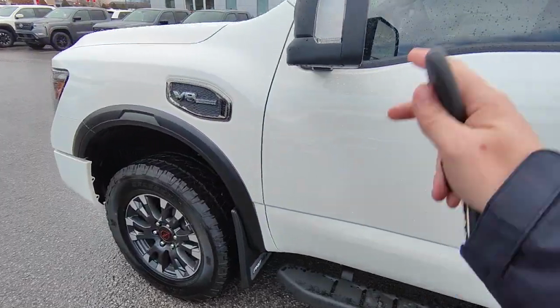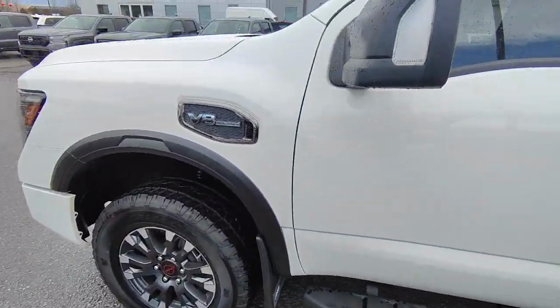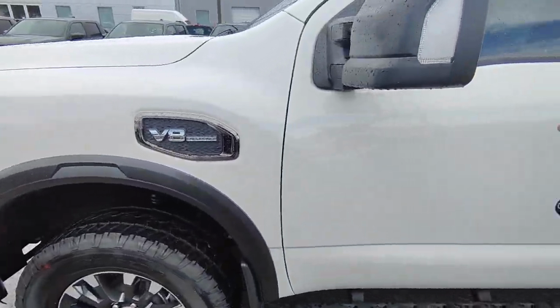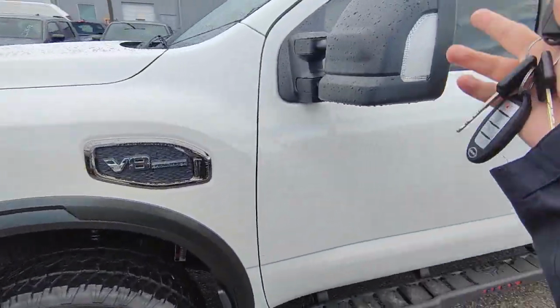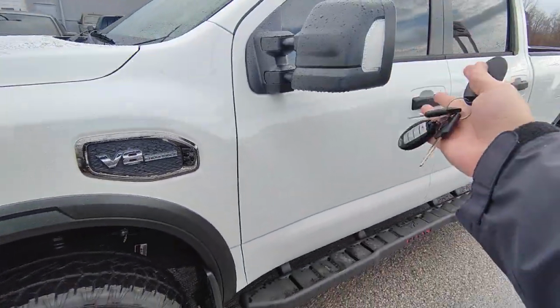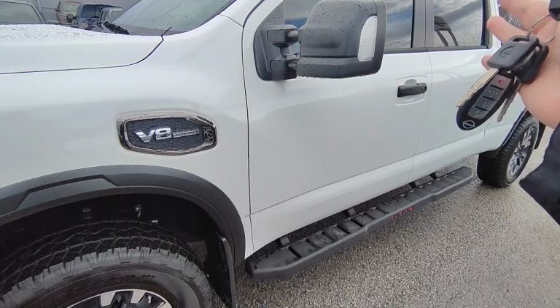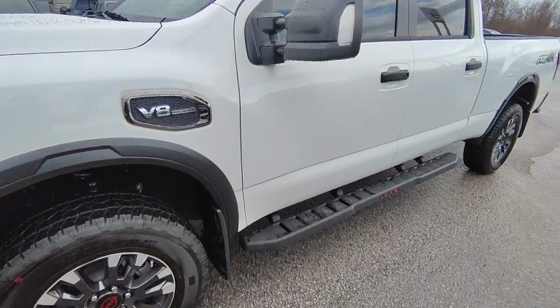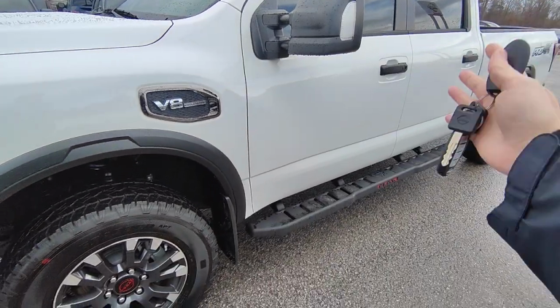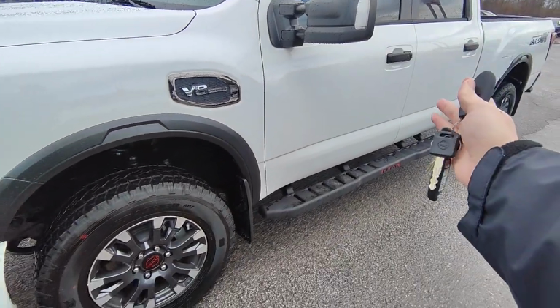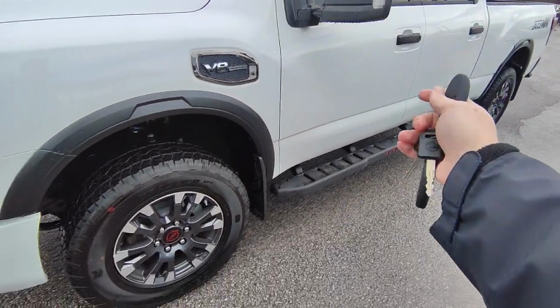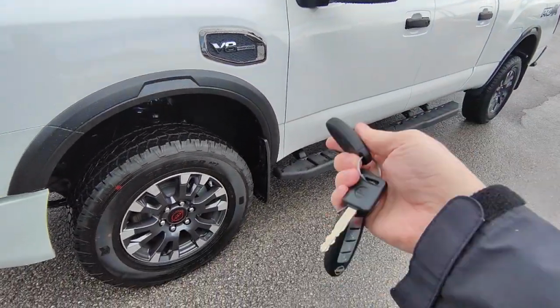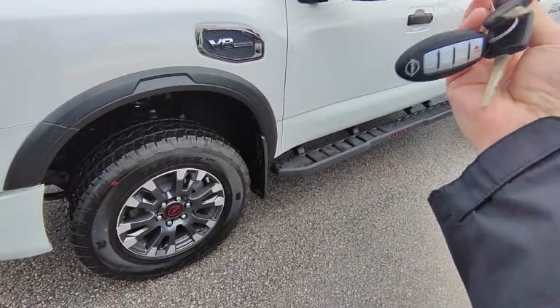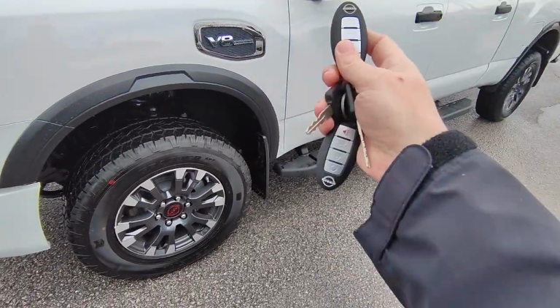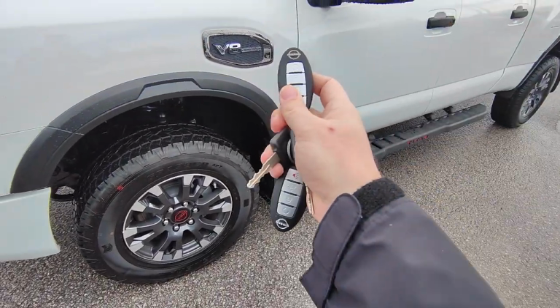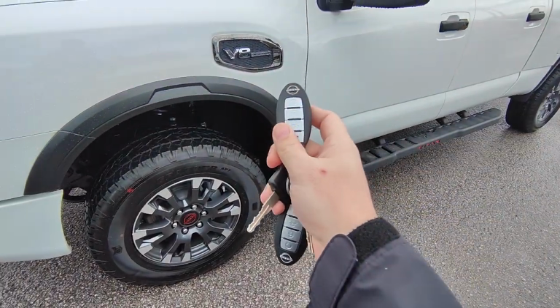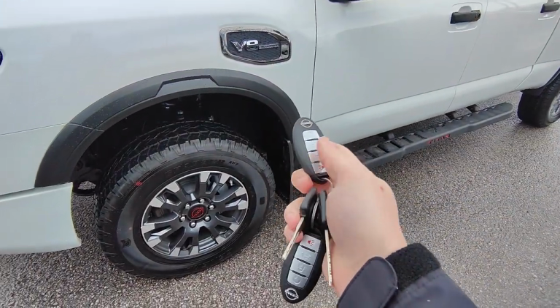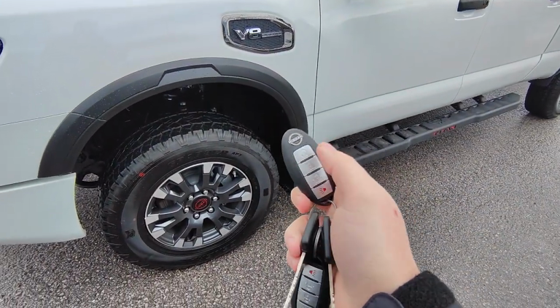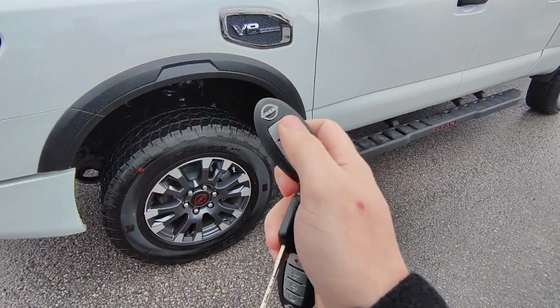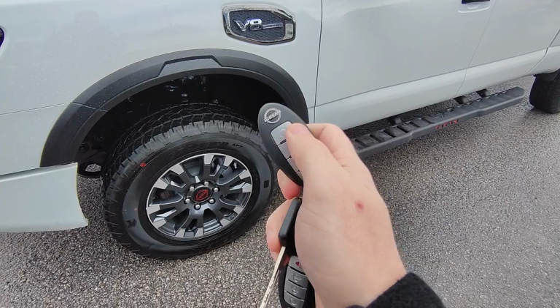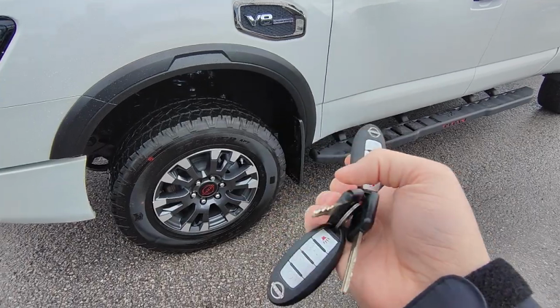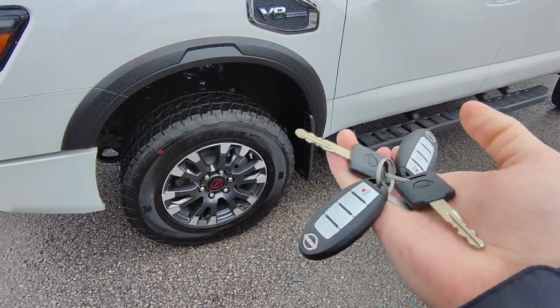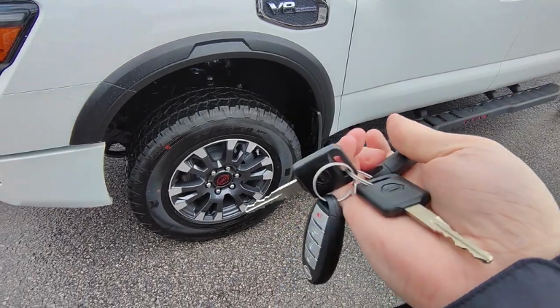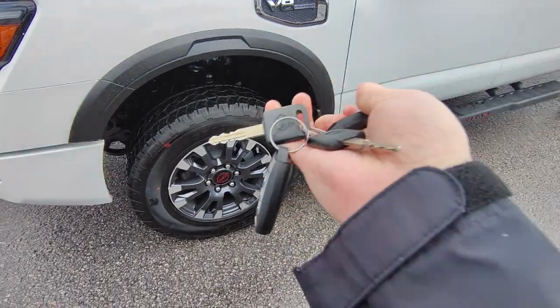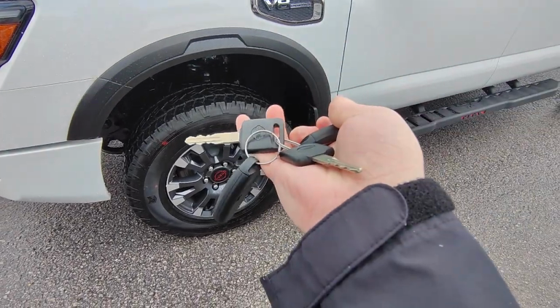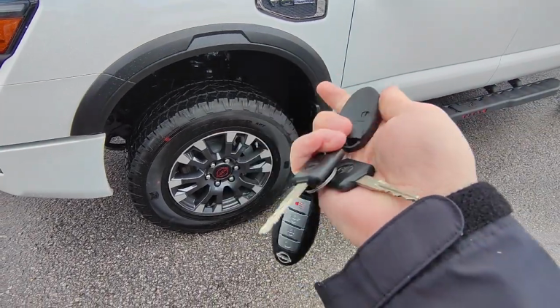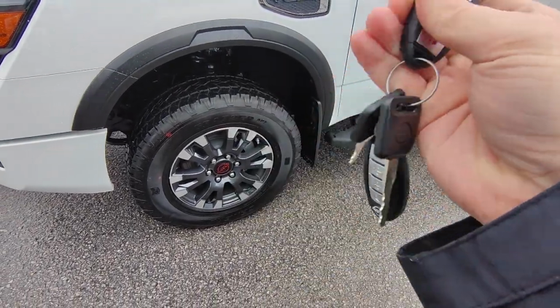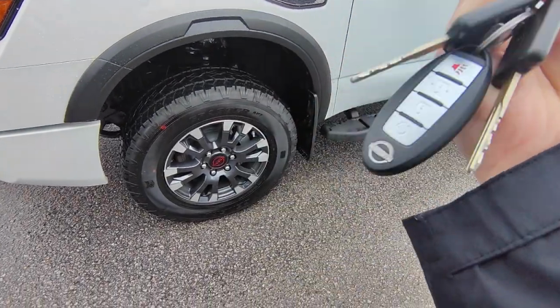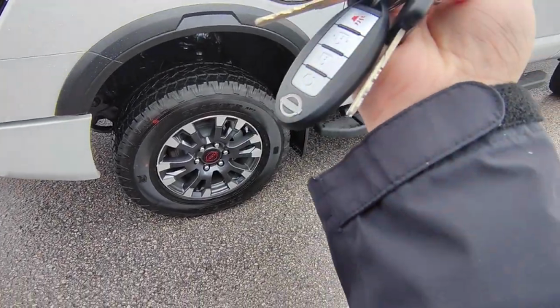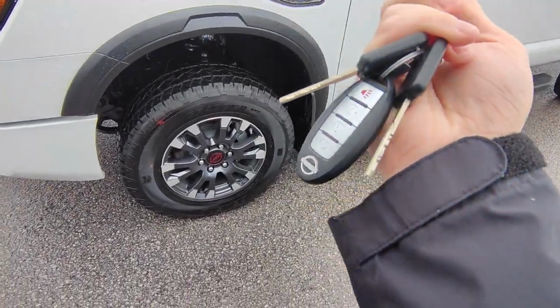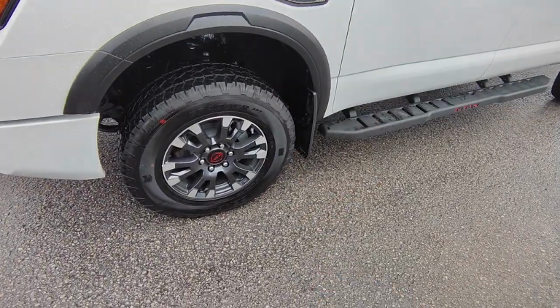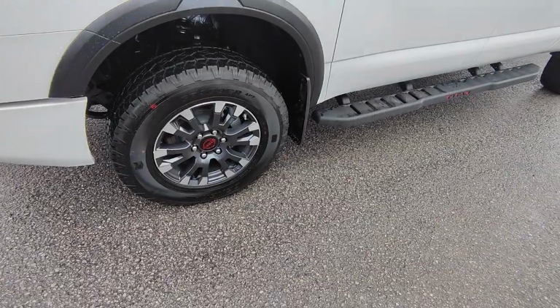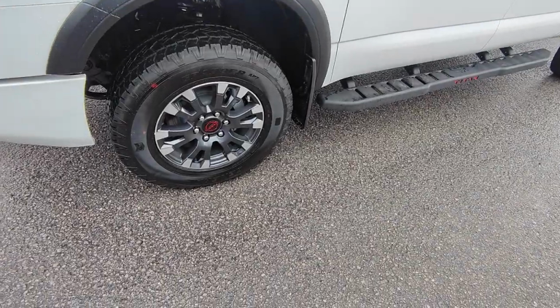Because this is the XD you do get the tow mirrors, which is also super nice. I've got the keys right here — you do get the remote start on it as well. Two valet keys and then remote start on the other key fob as well.